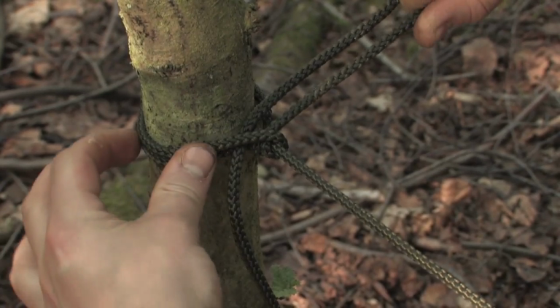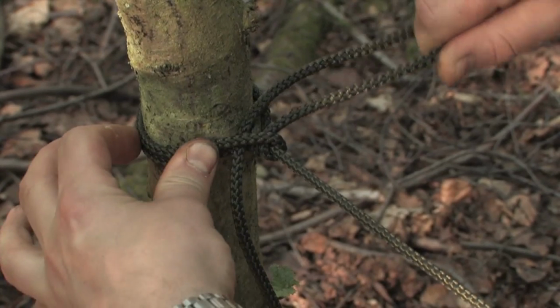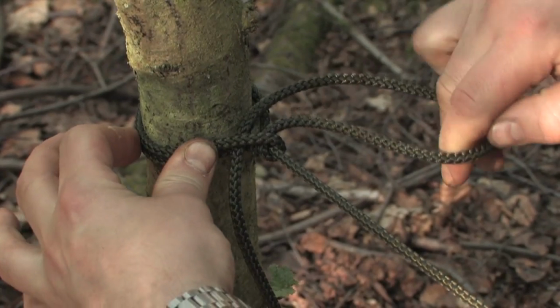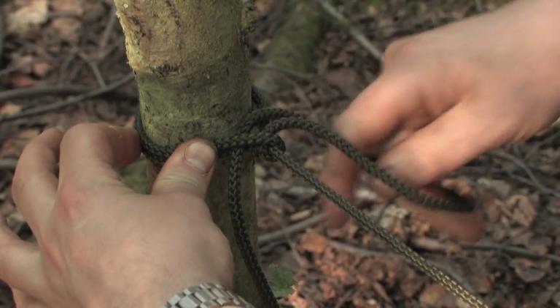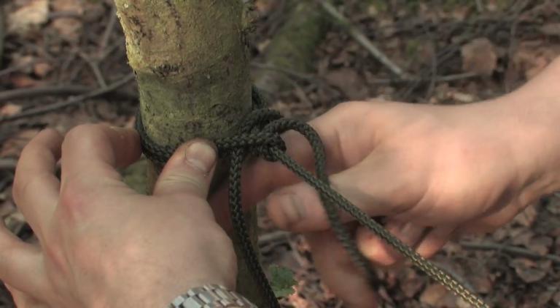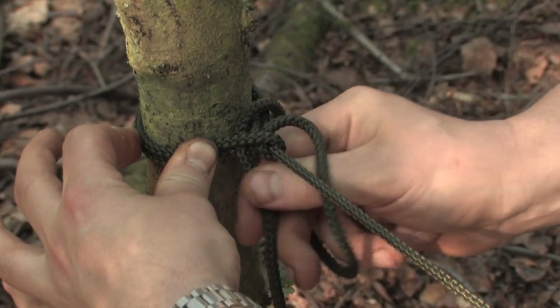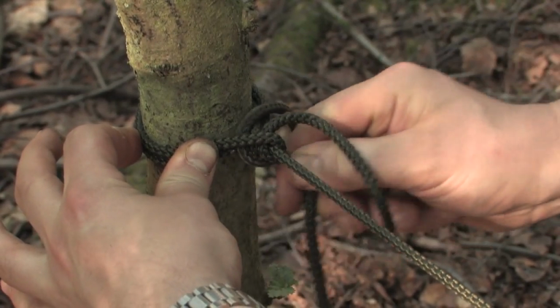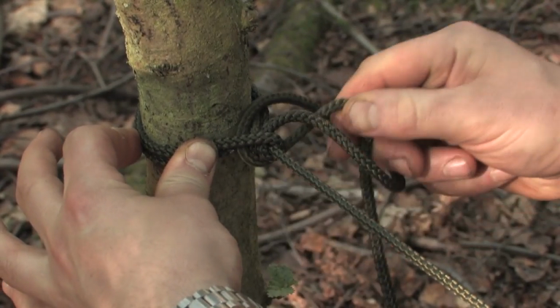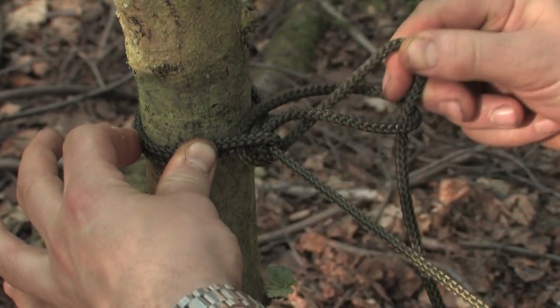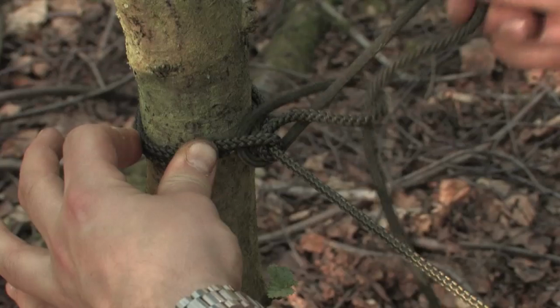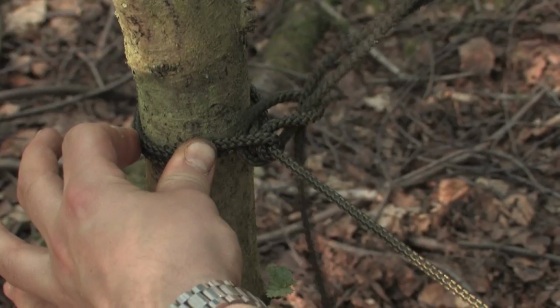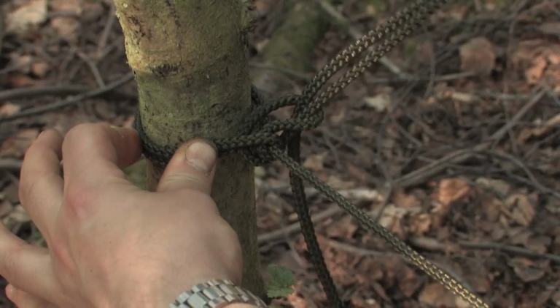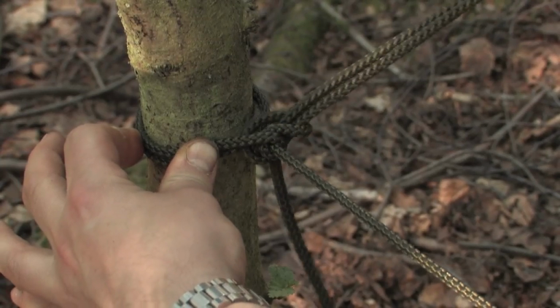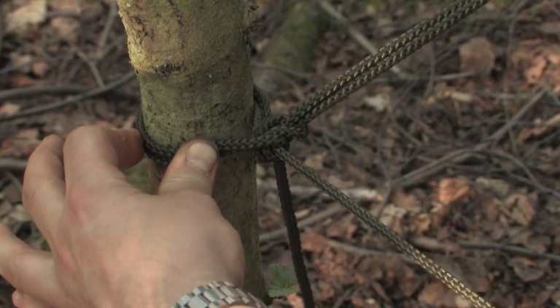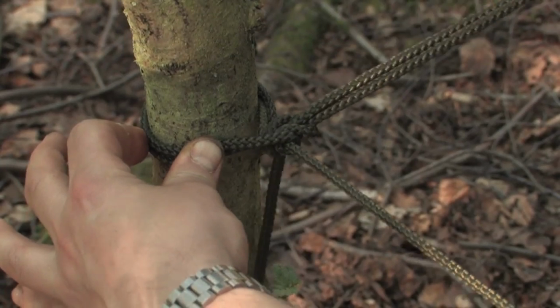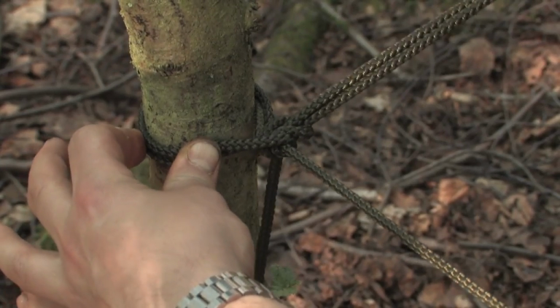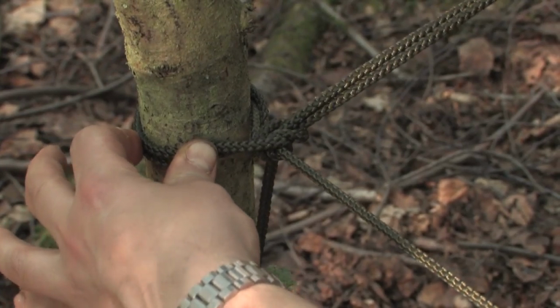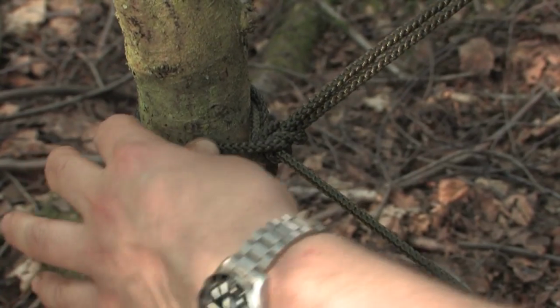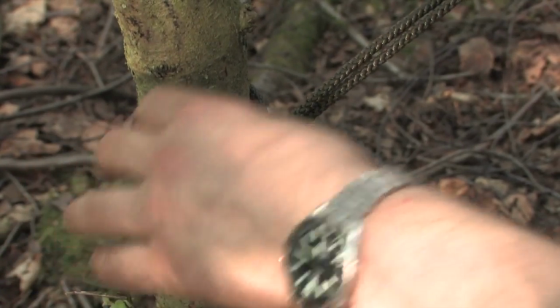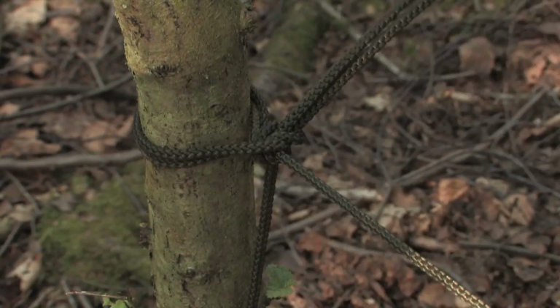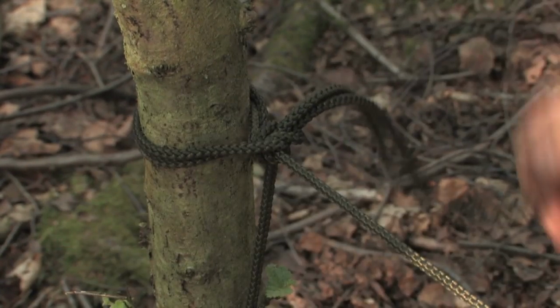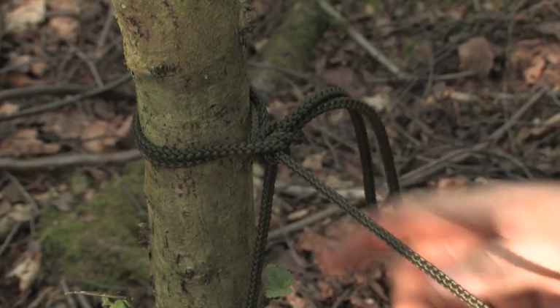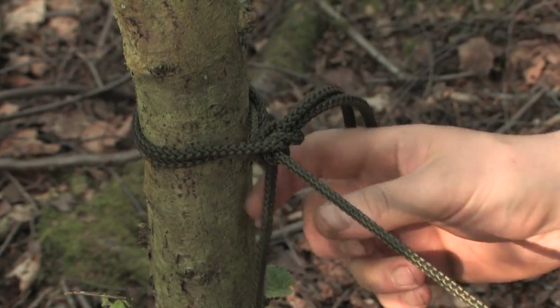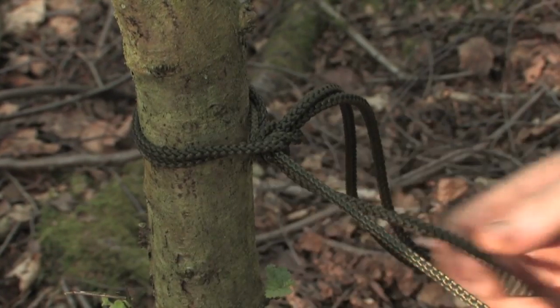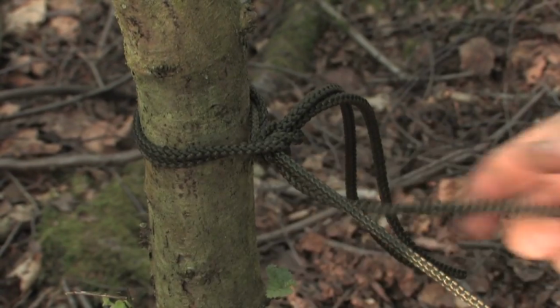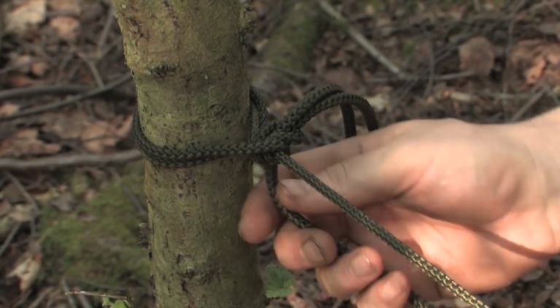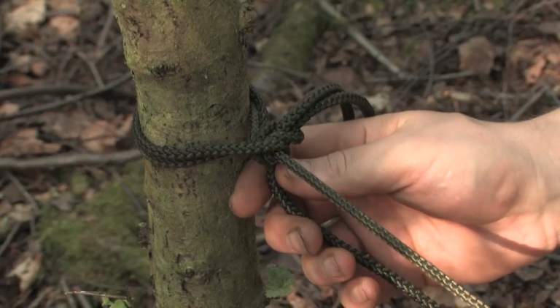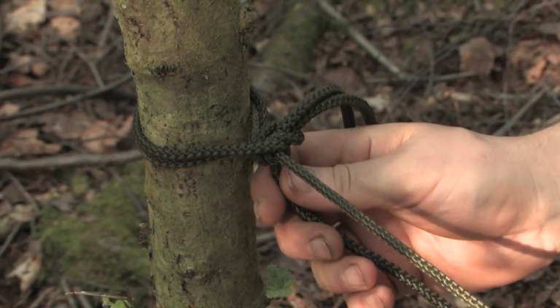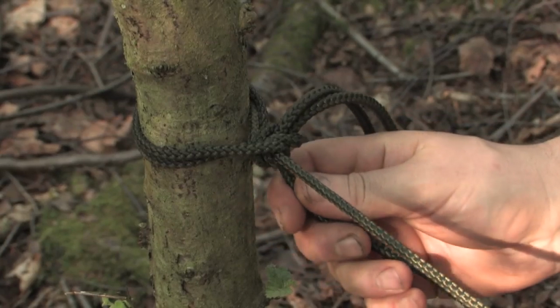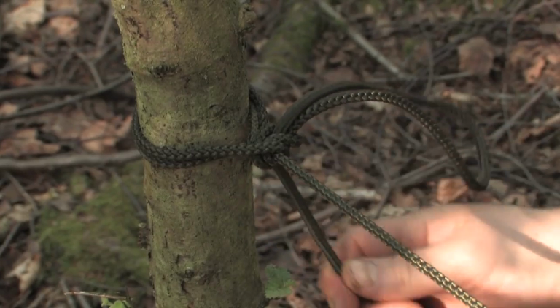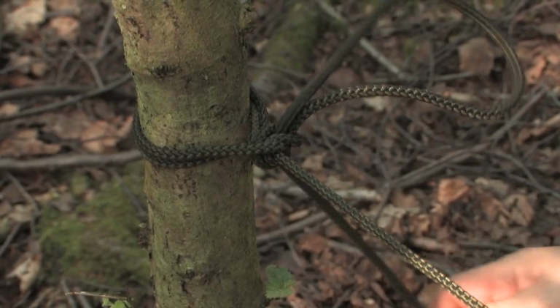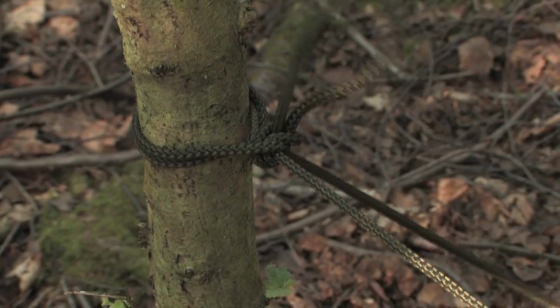We need to lock that off by pulling another bite through here. In doing so, what we create is something that's also quick release.